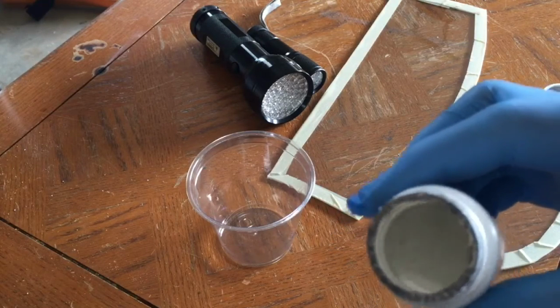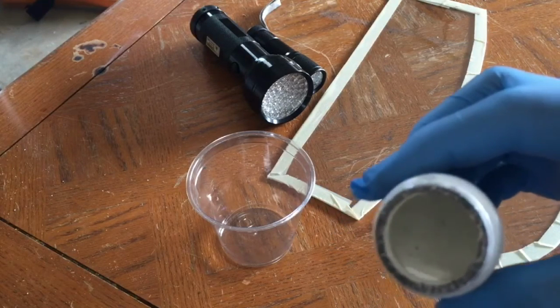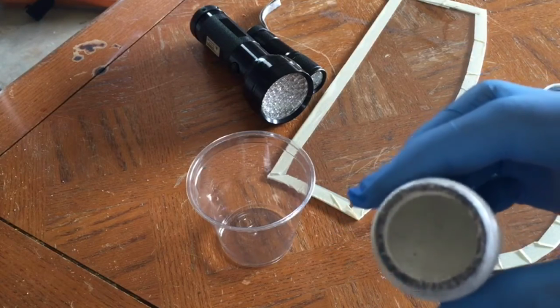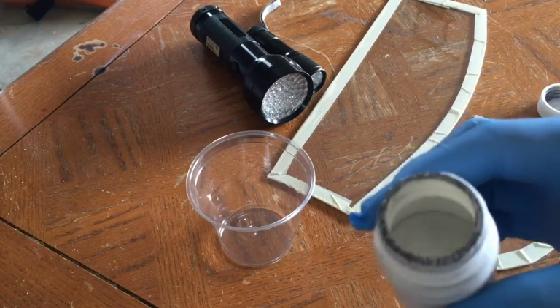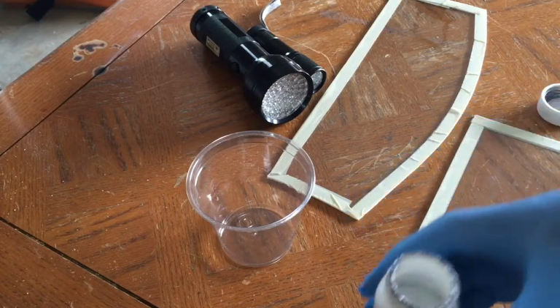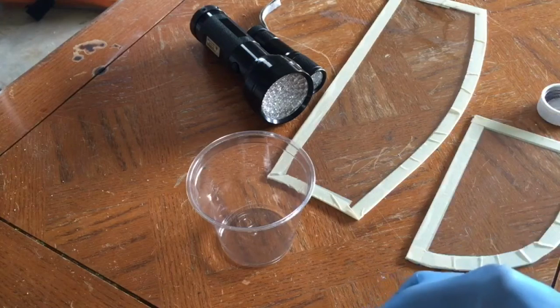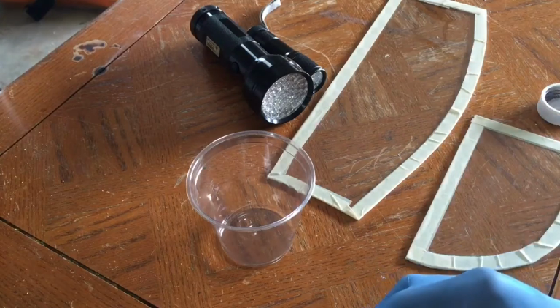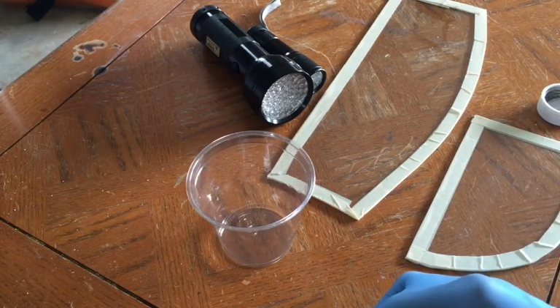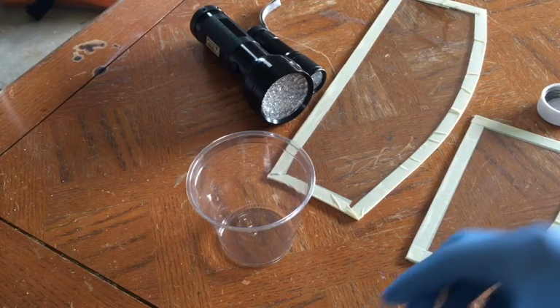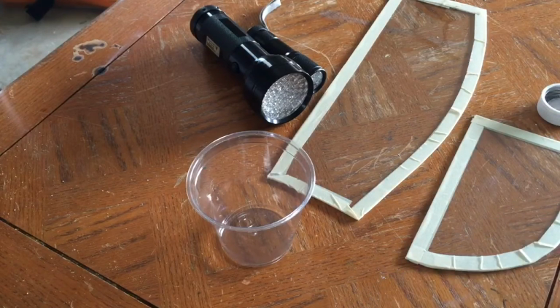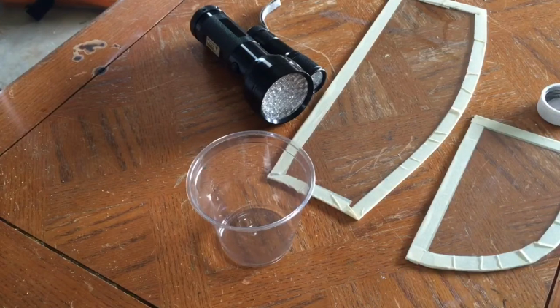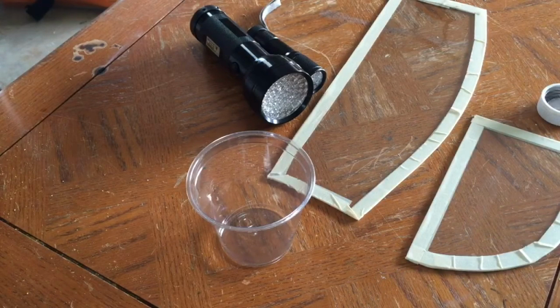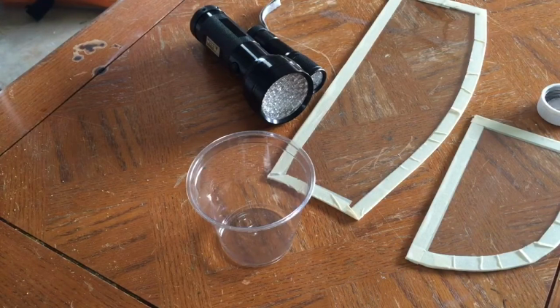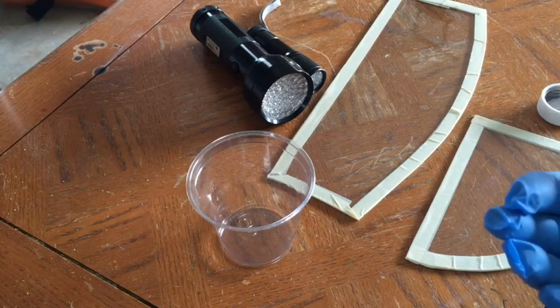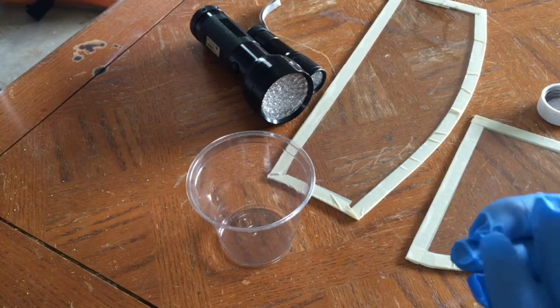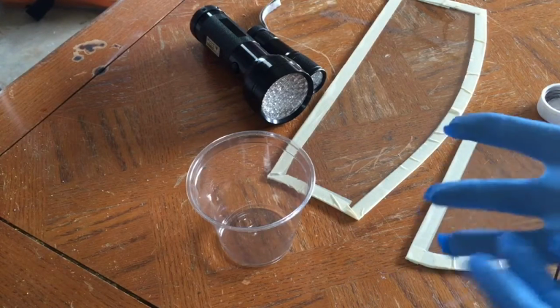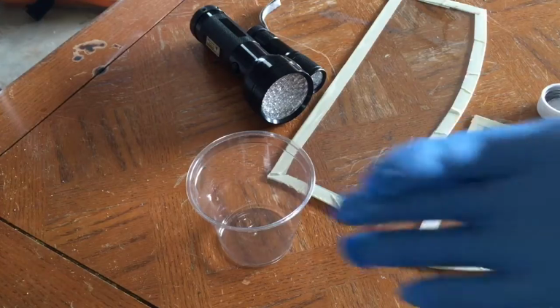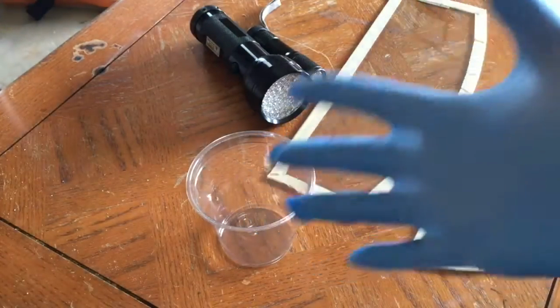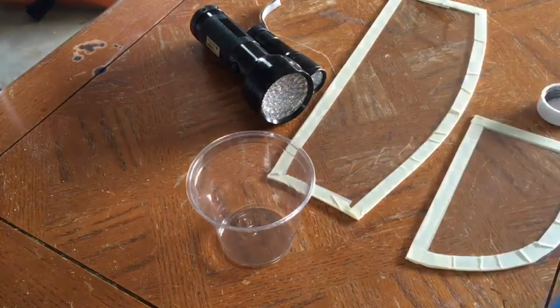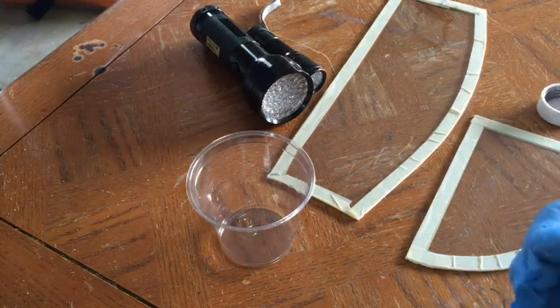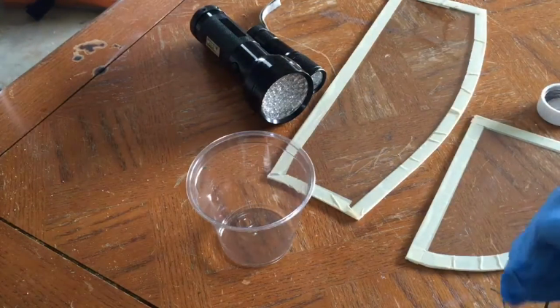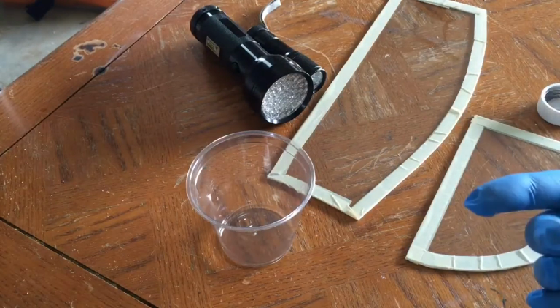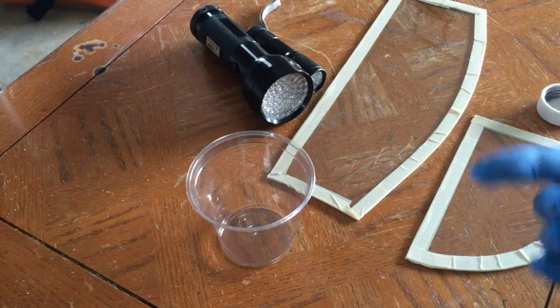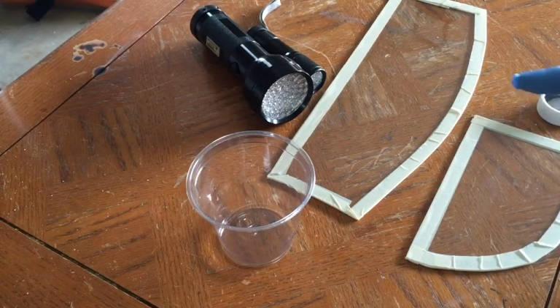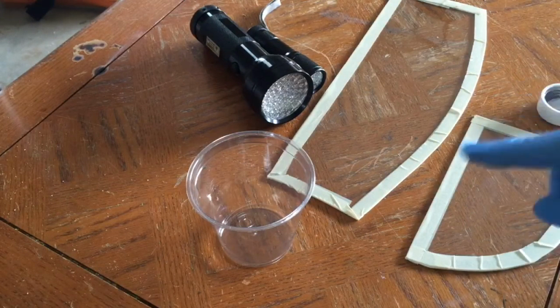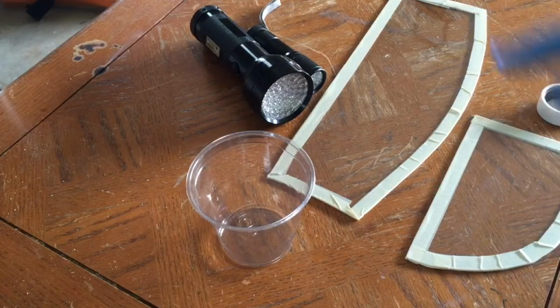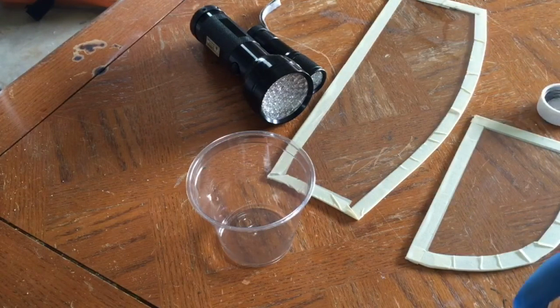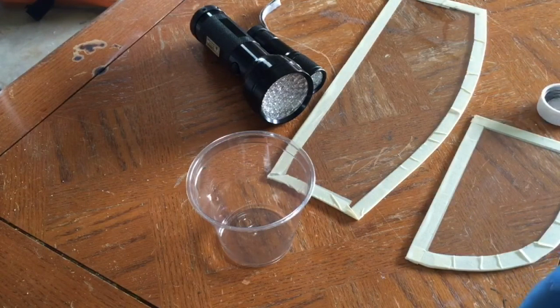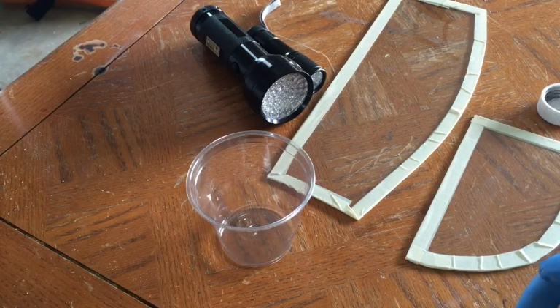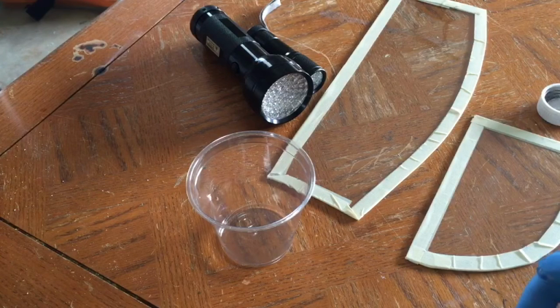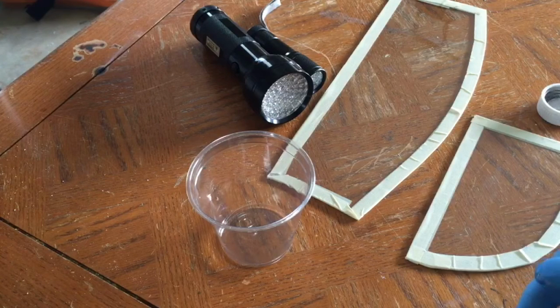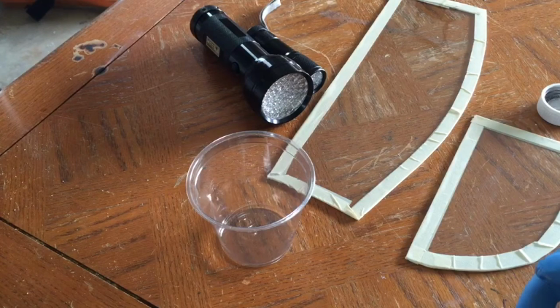Here I have some liquid gallium and I'm going to show you how to make a gallium mirror. The best way of doing that is just using a gloved hand to smear it on the glass and rub it in to form a thin layer over the glass.